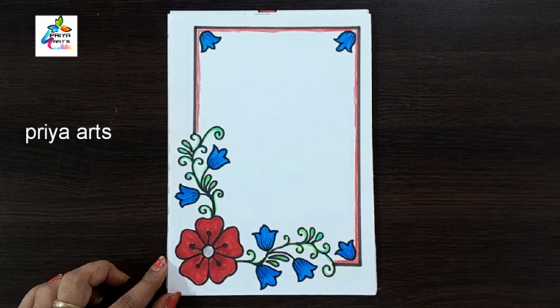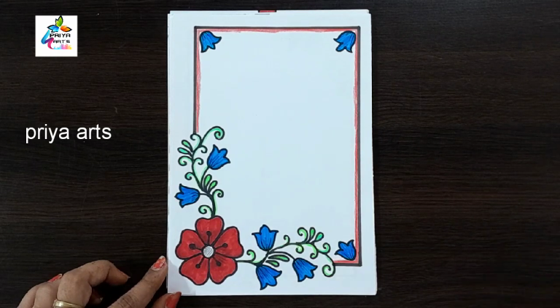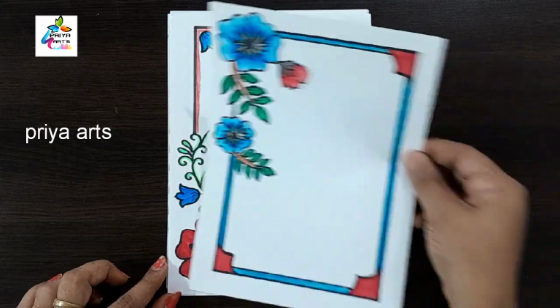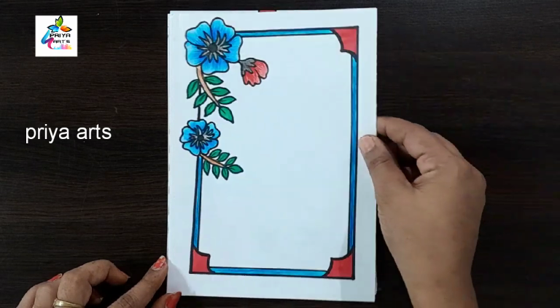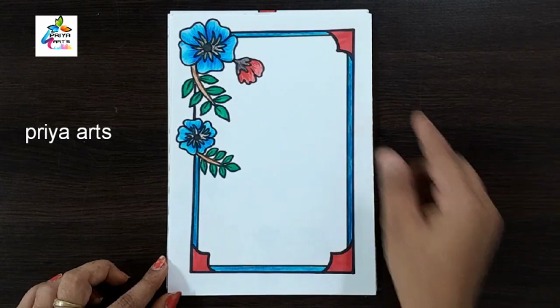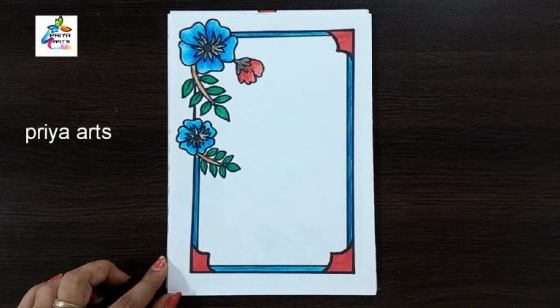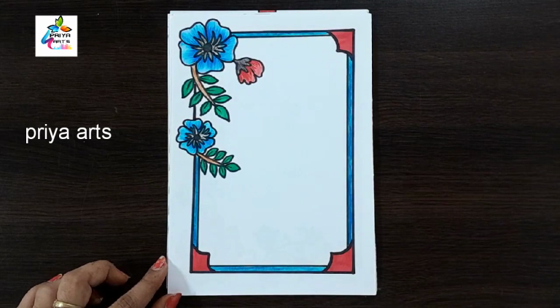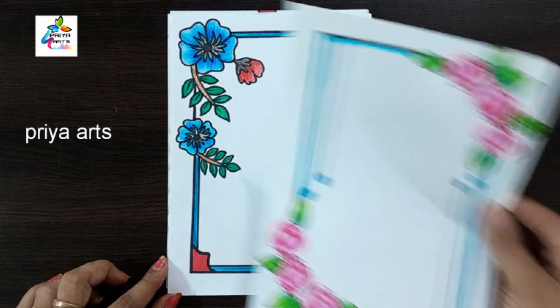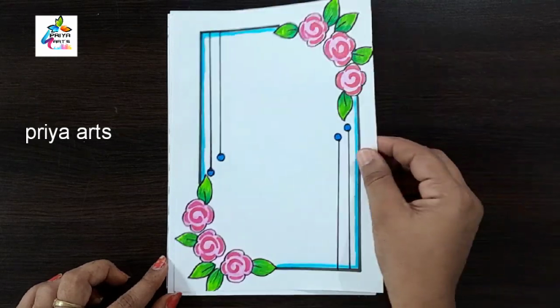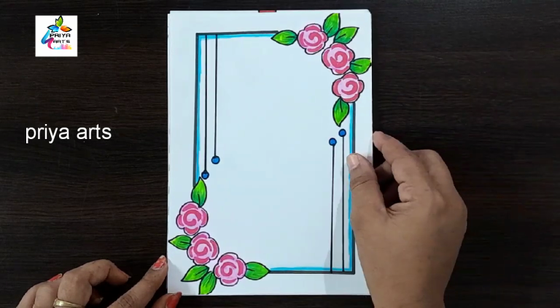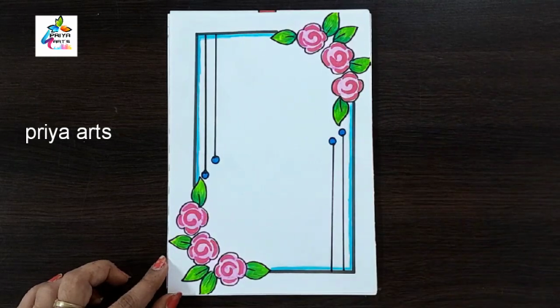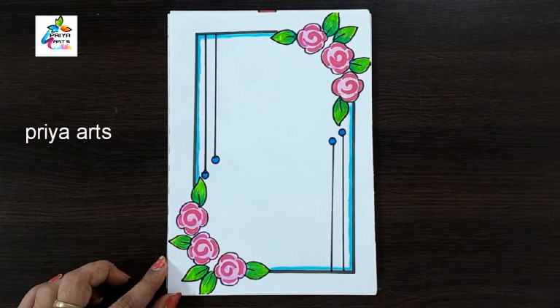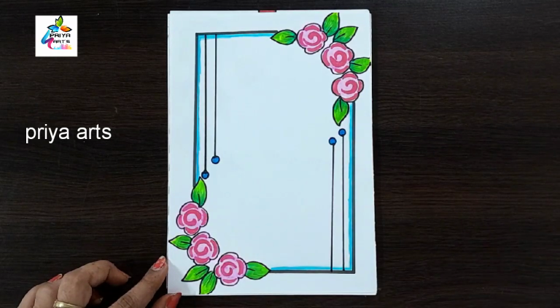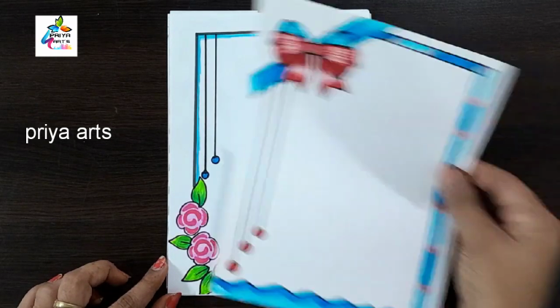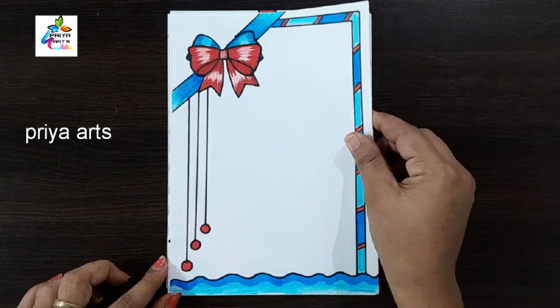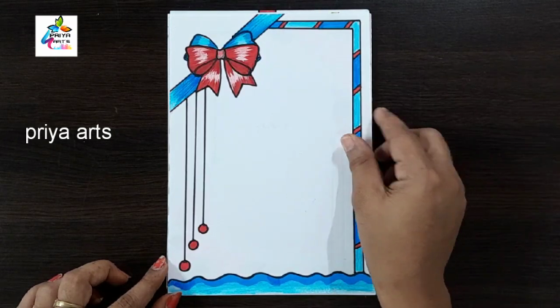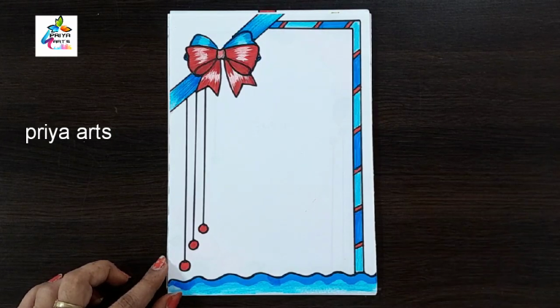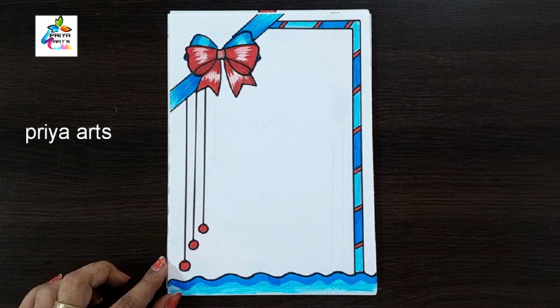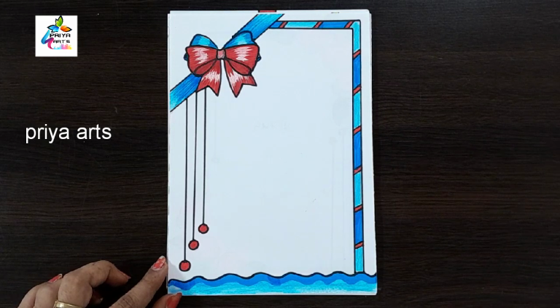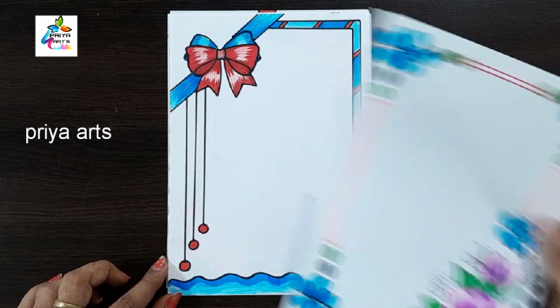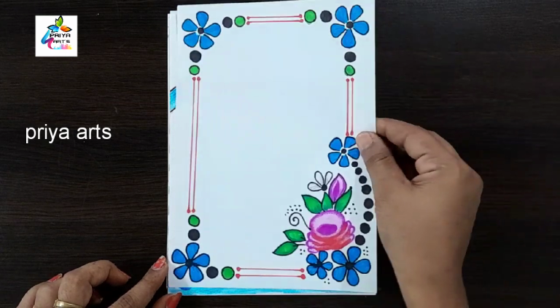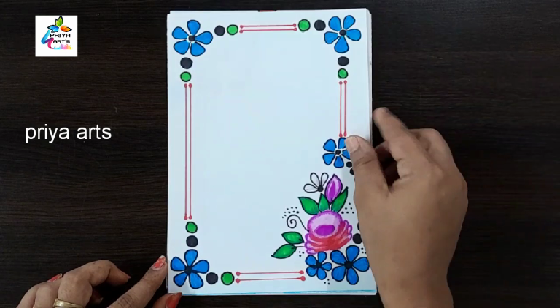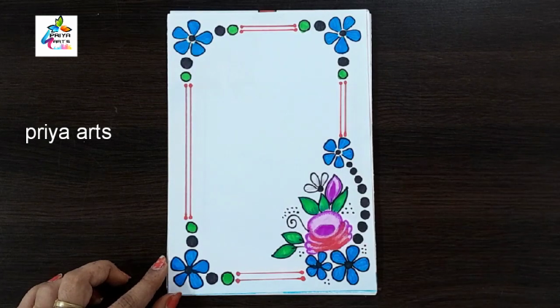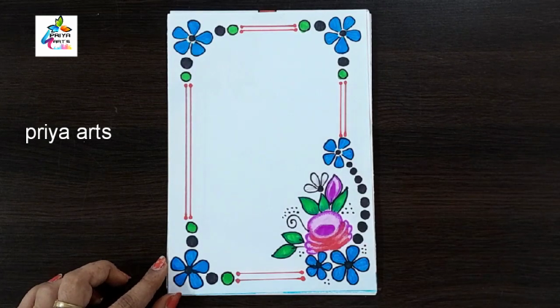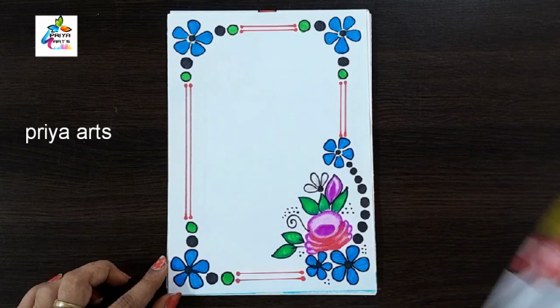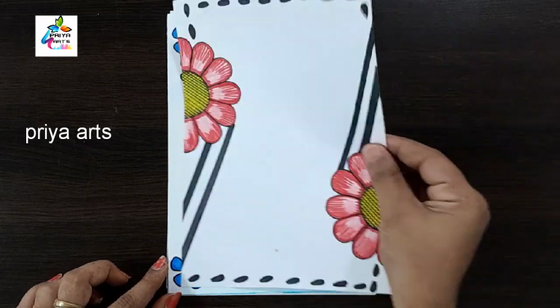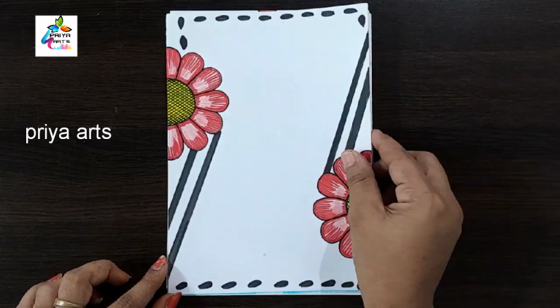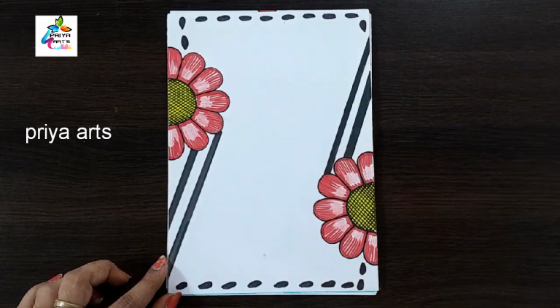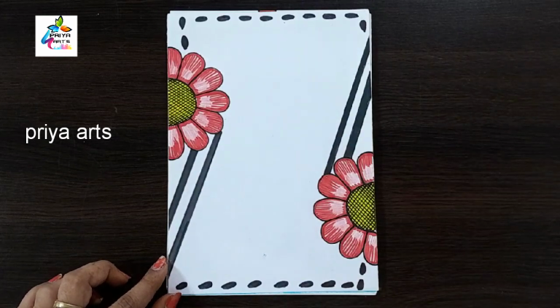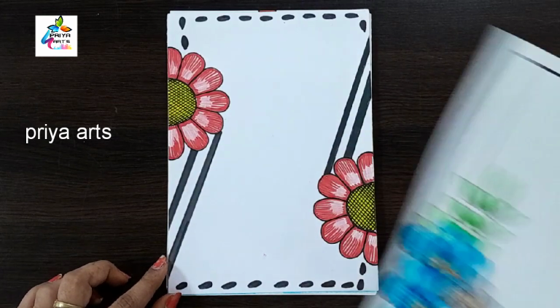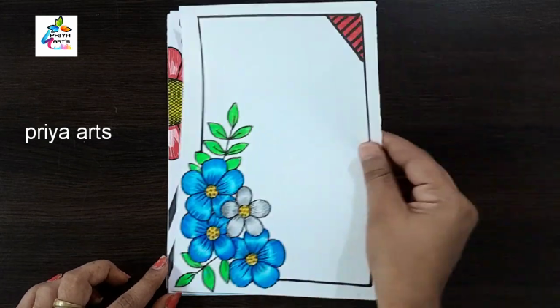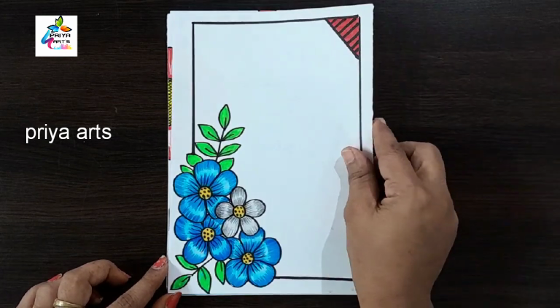Red and blue color combination flower border design. Pink color flower frame design. Blue and red color combination ribbon border design. Red color flower frame design.